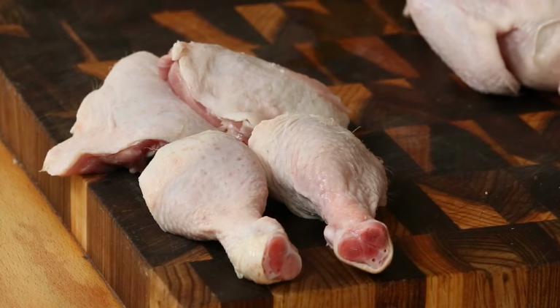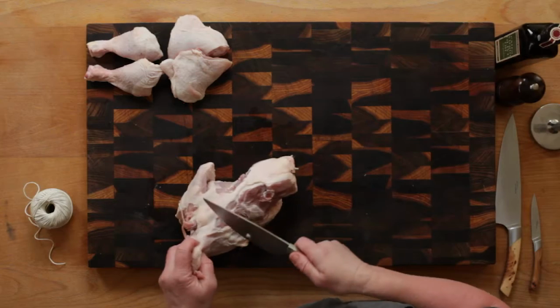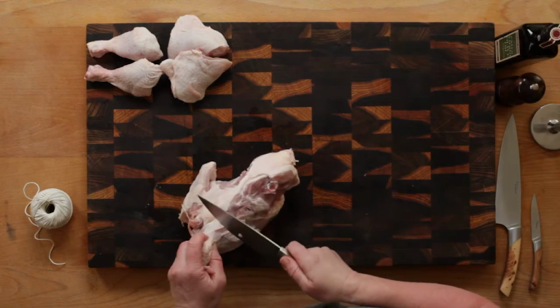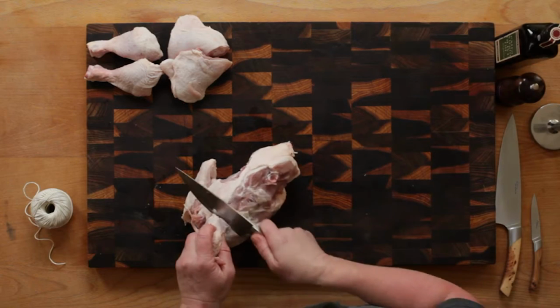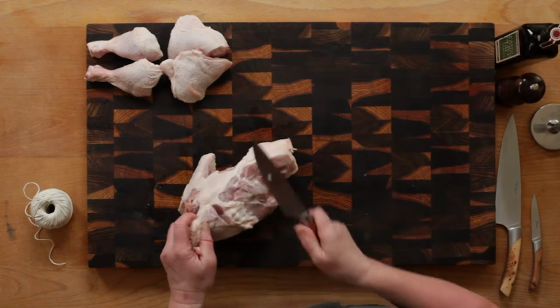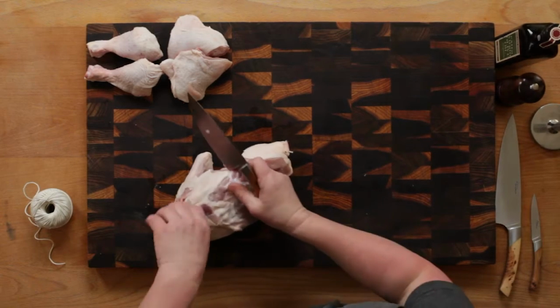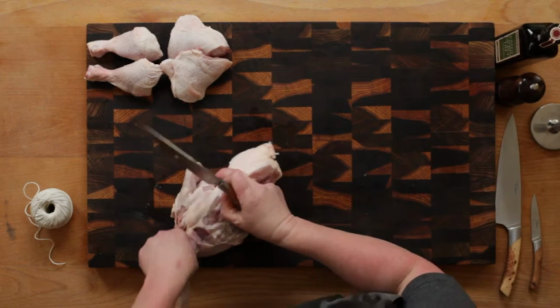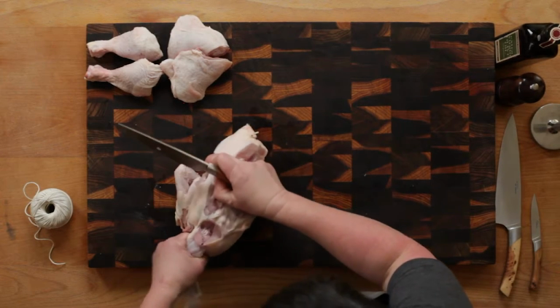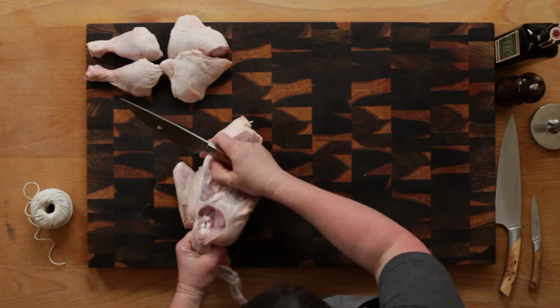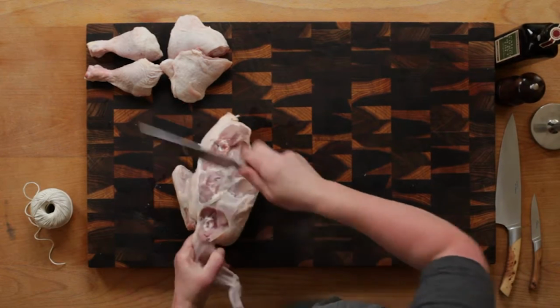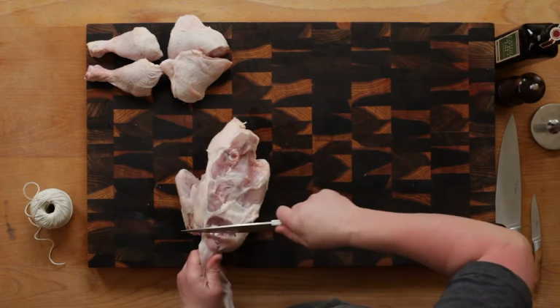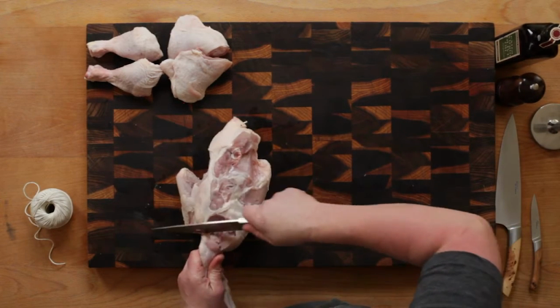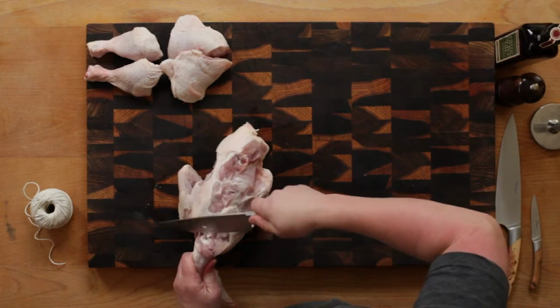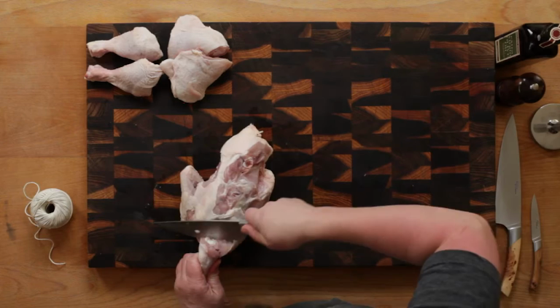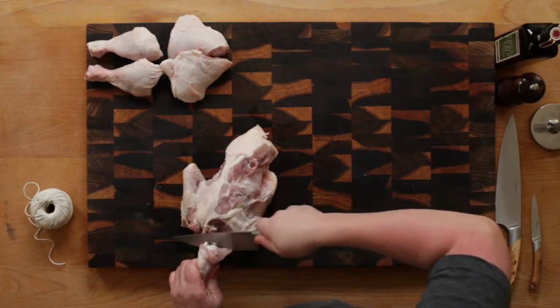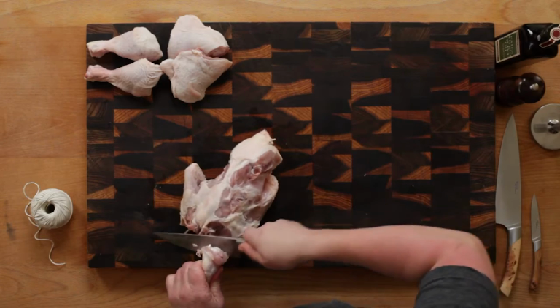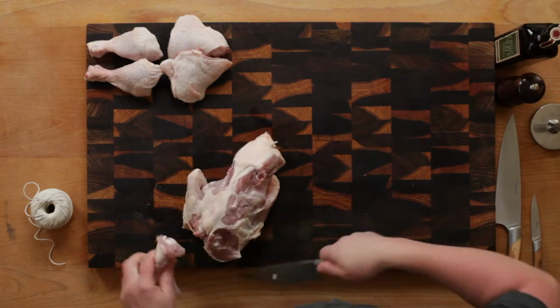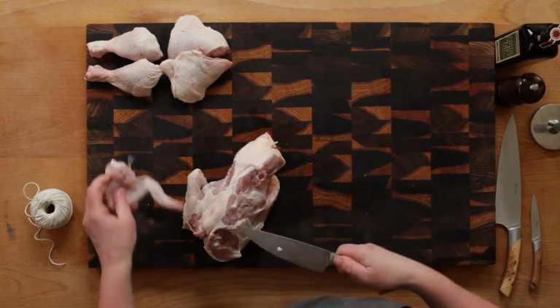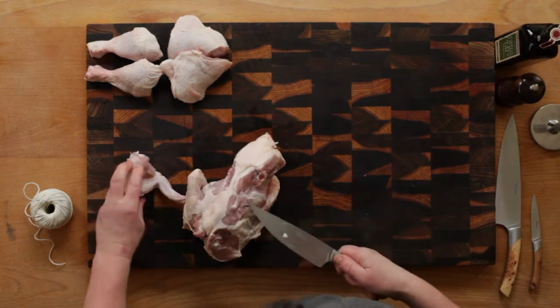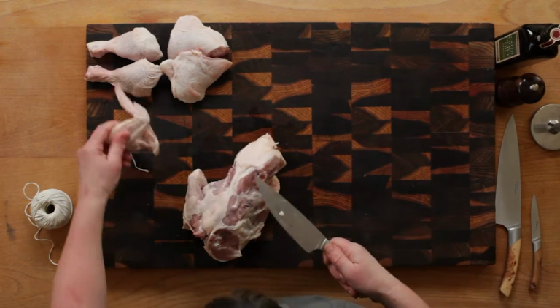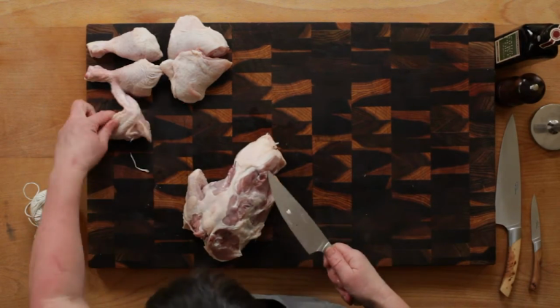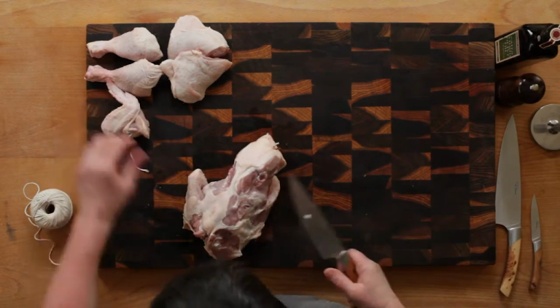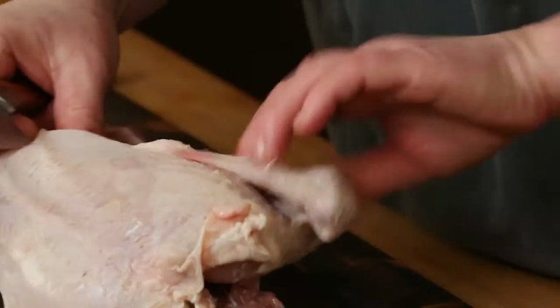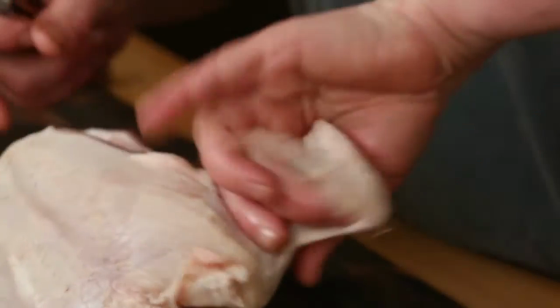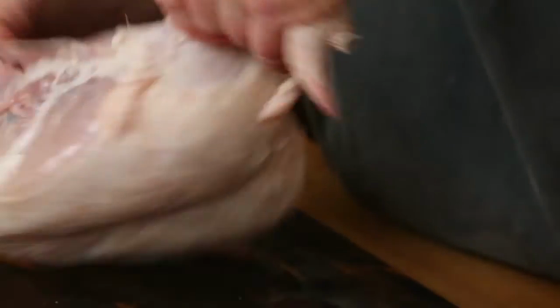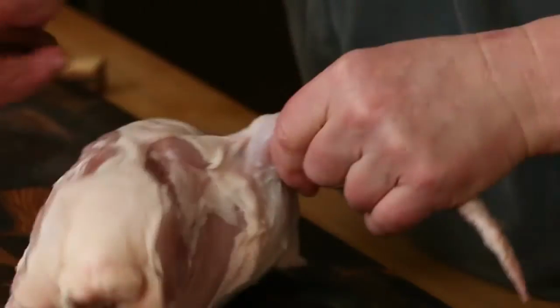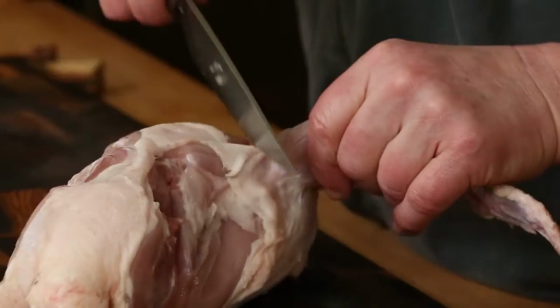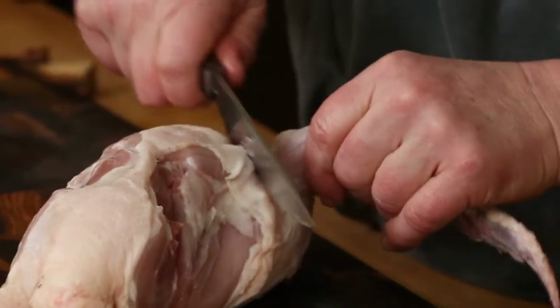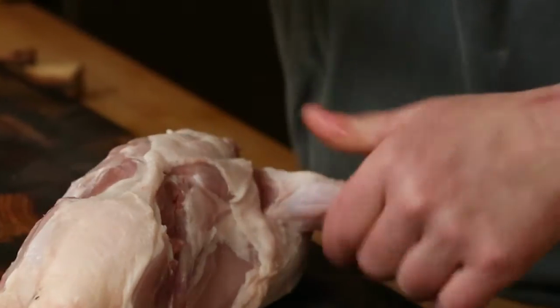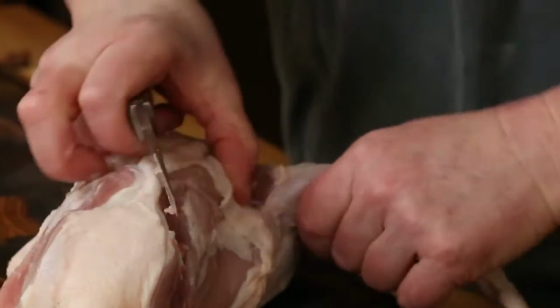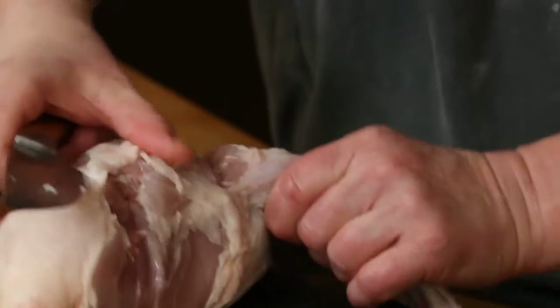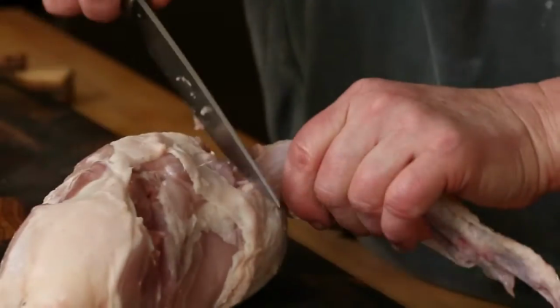Trim the wing off by separating through the shoulder joint, or leave the wing attached to the breast section. The wing section on a roast chicken is one of my favourite bits.